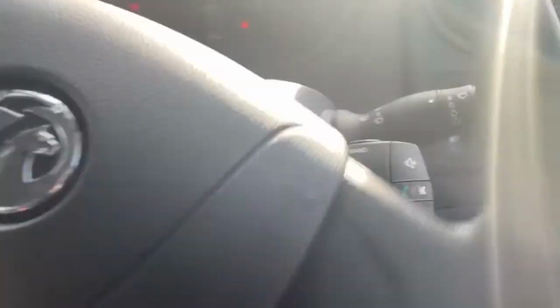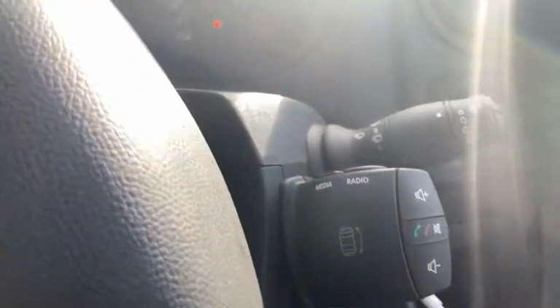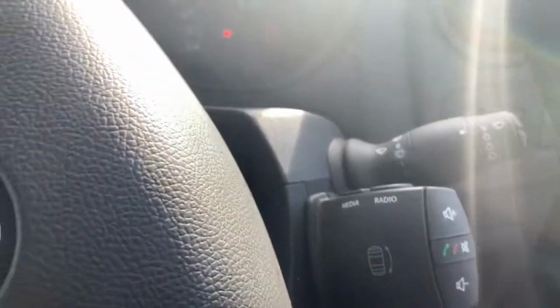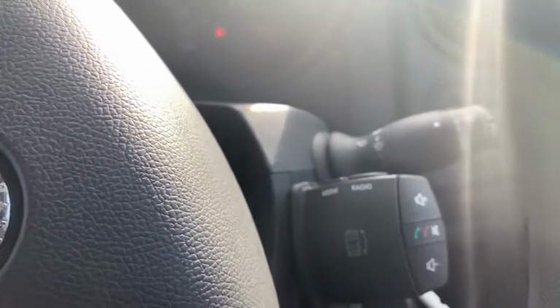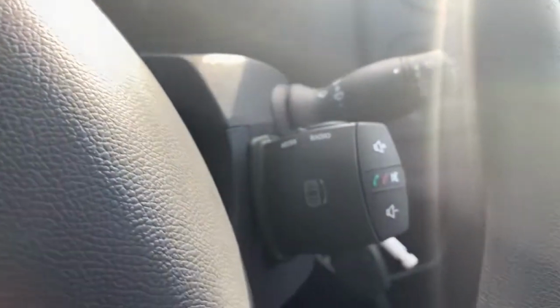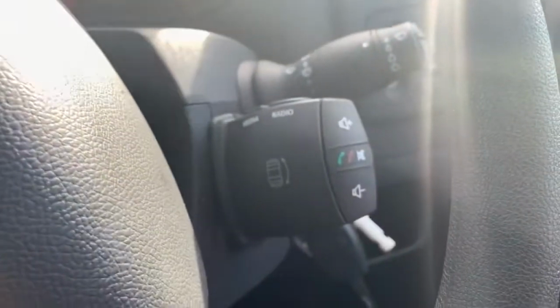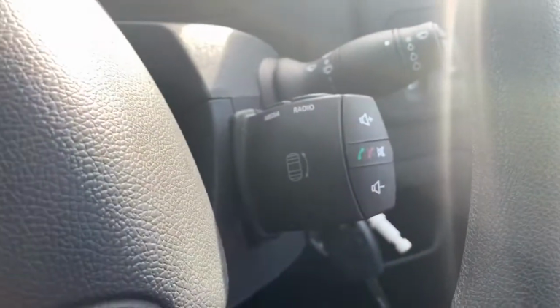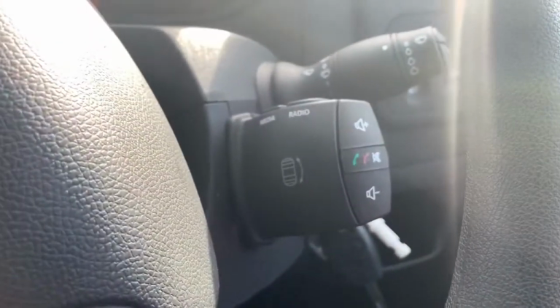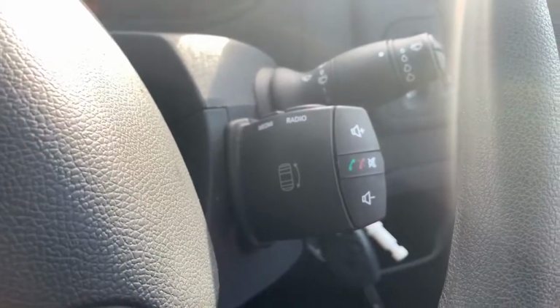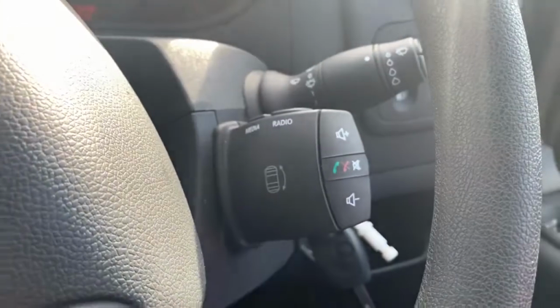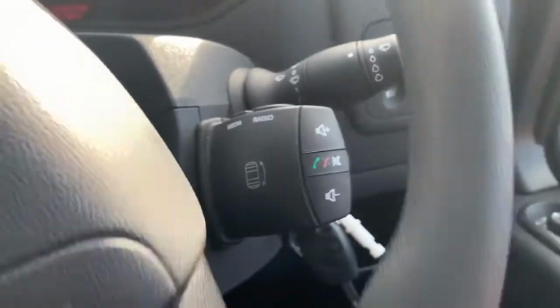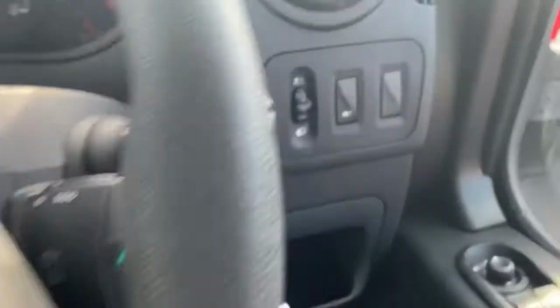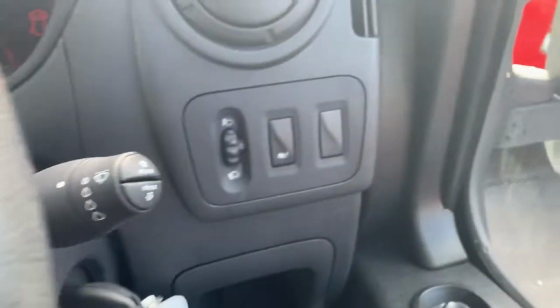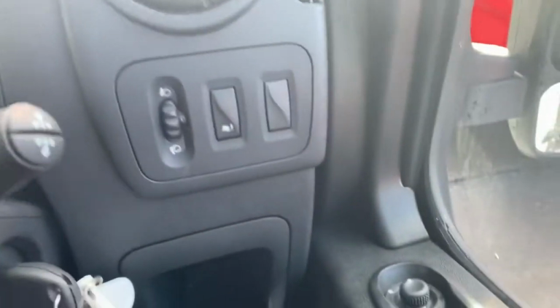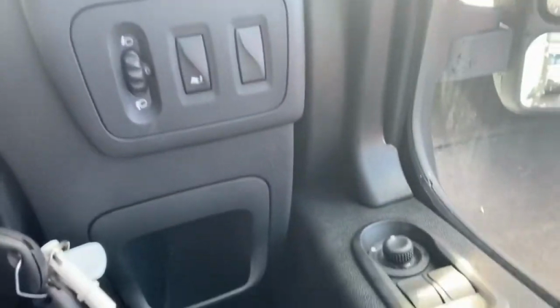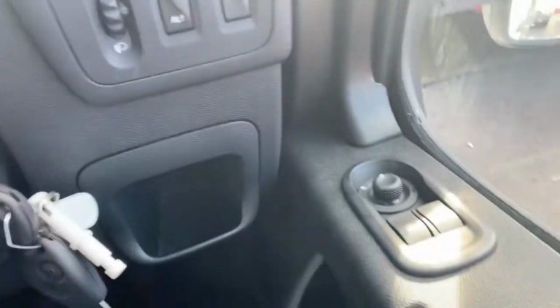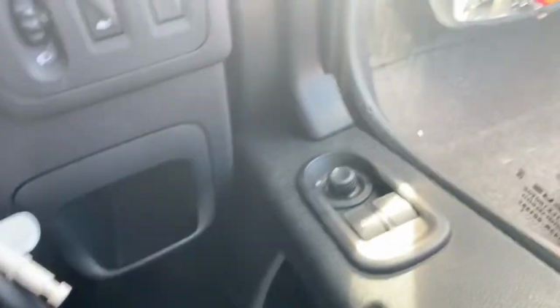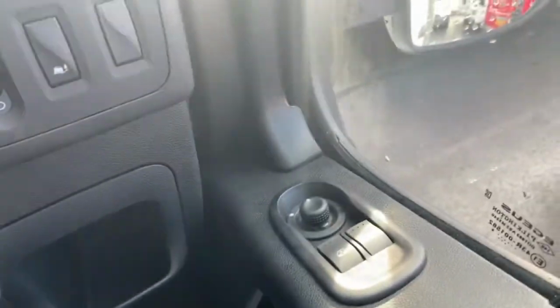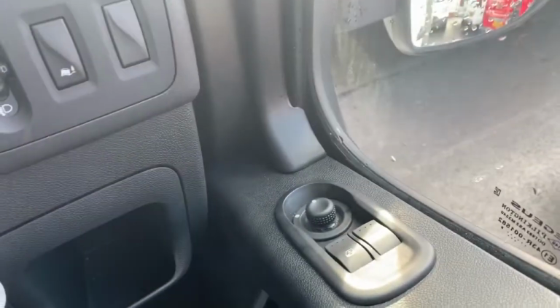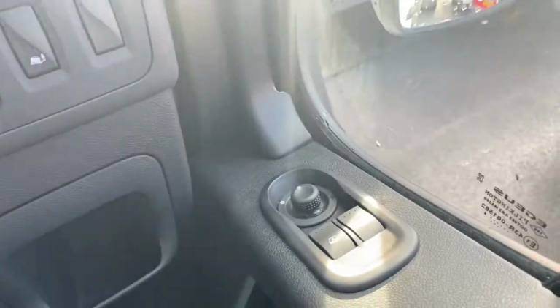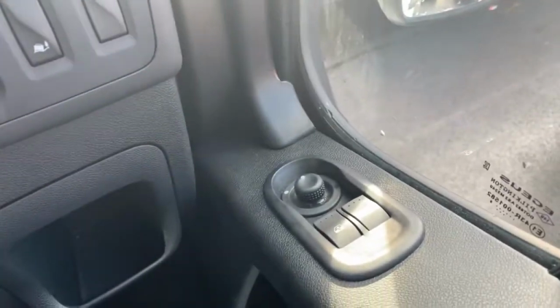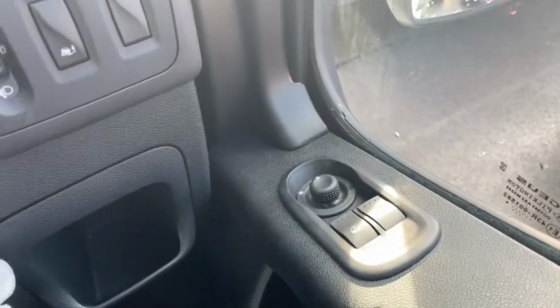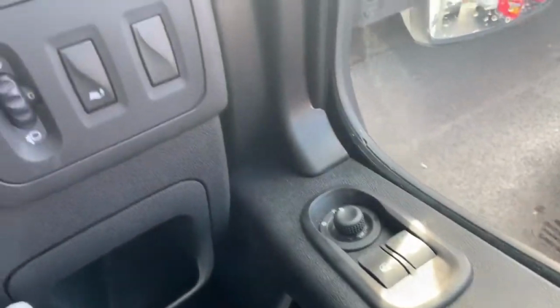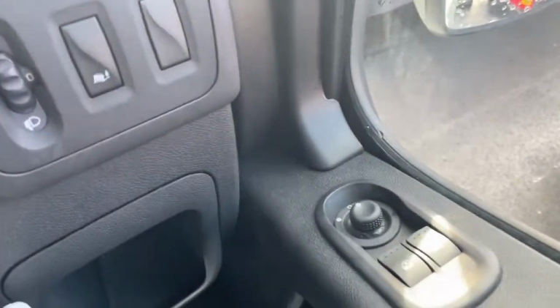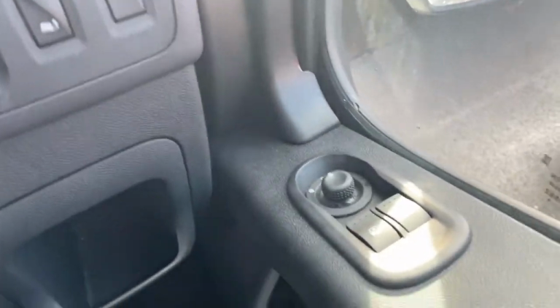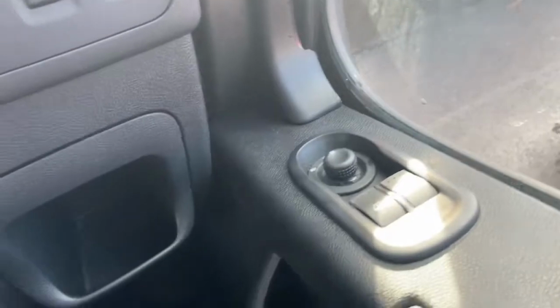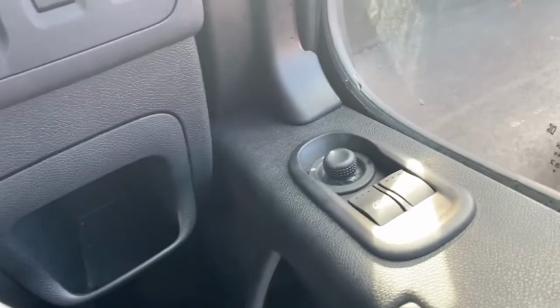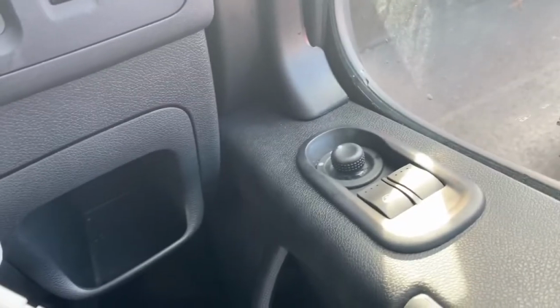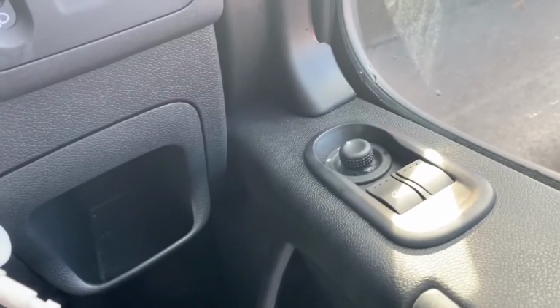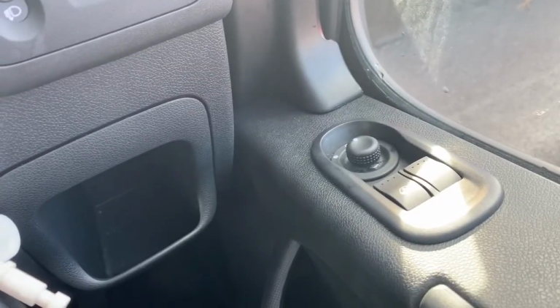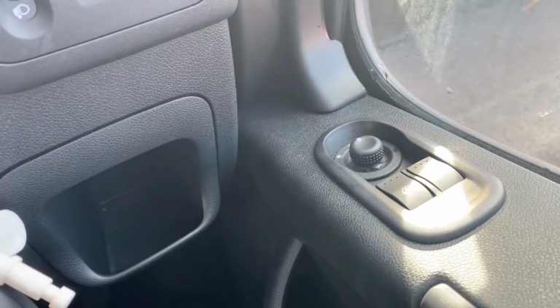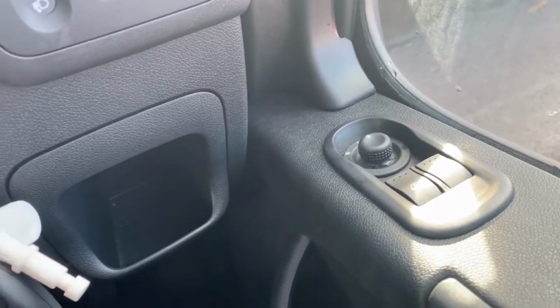We will start with directly in front of us — behind the steering wheel we have the controls there for your media system and Bluetooth. Inside of the driver's door there, electric mirror controls as well as electric window.